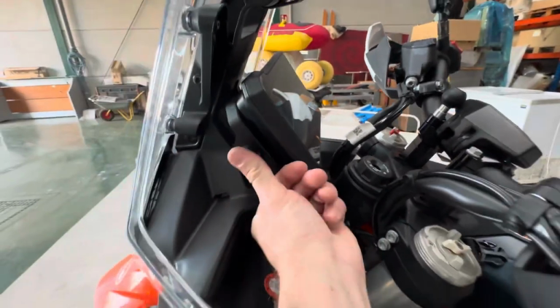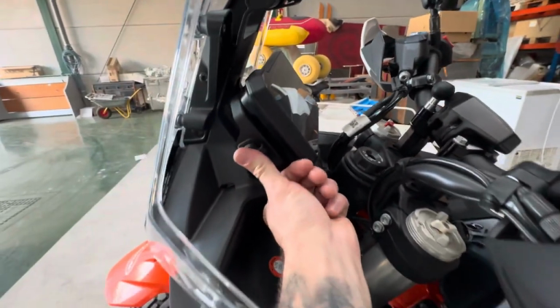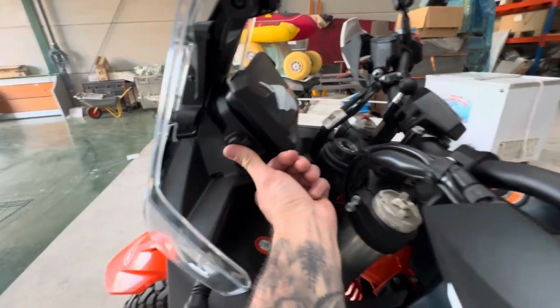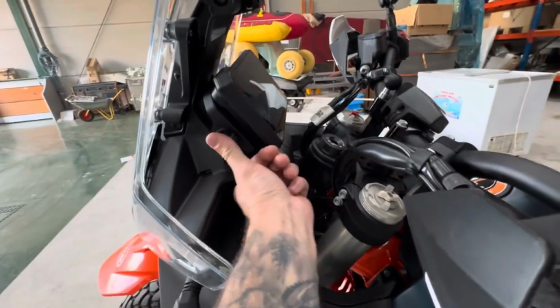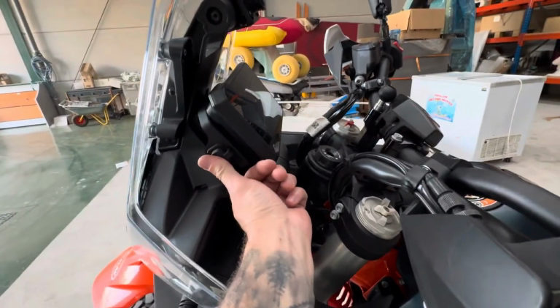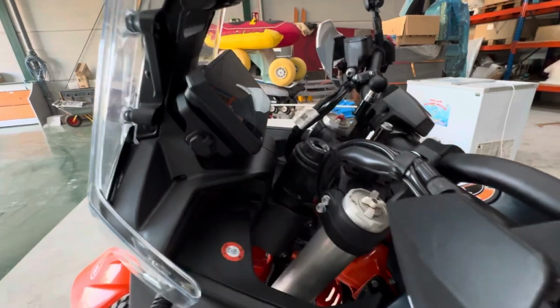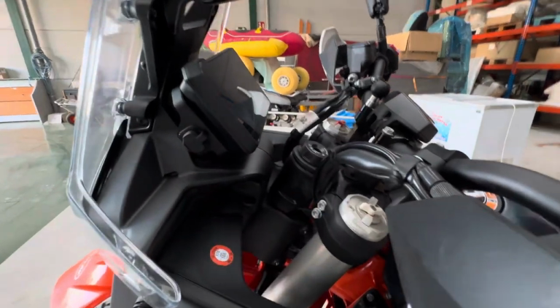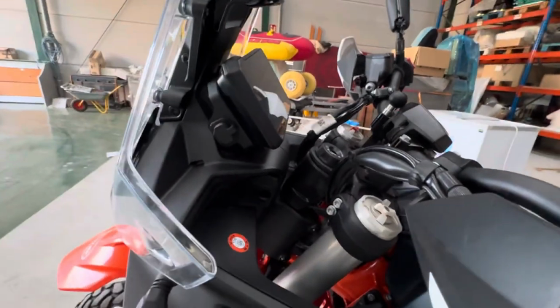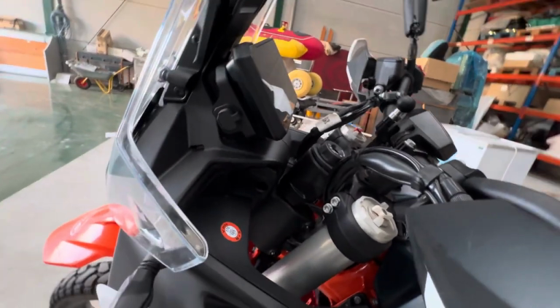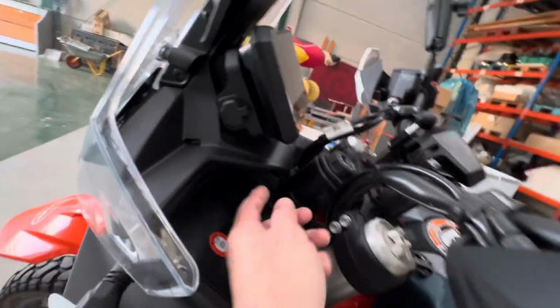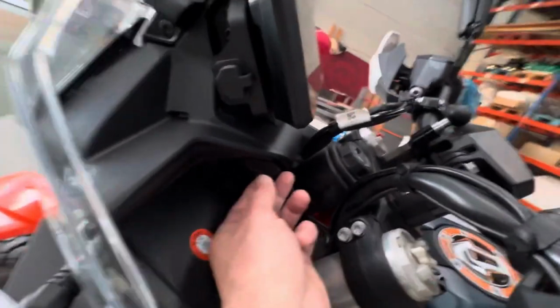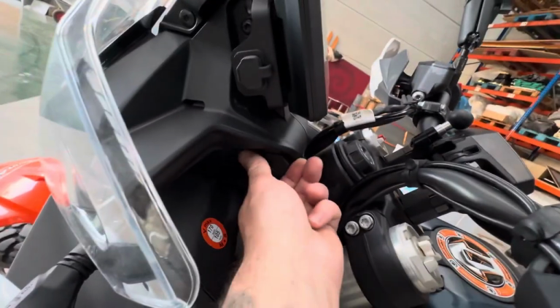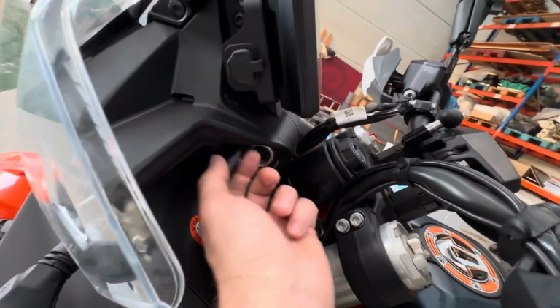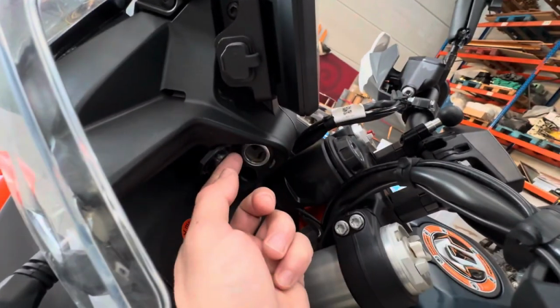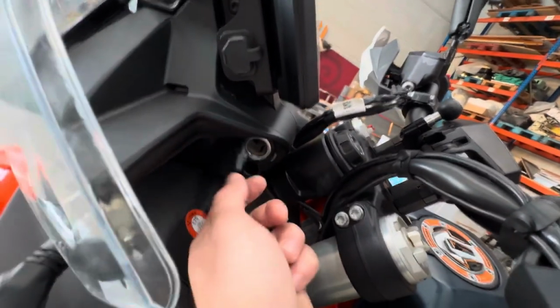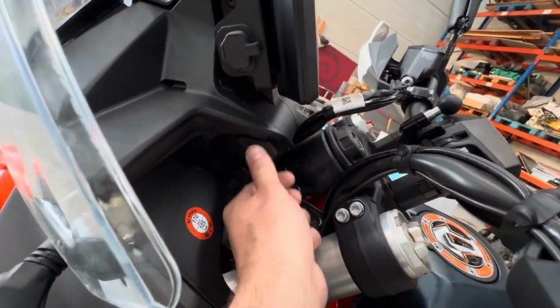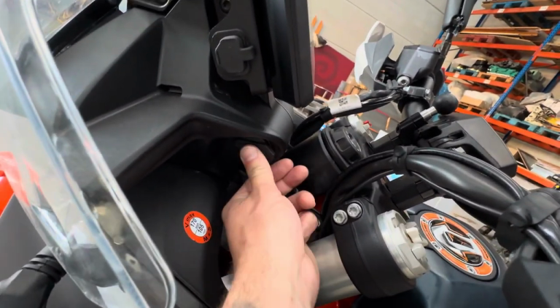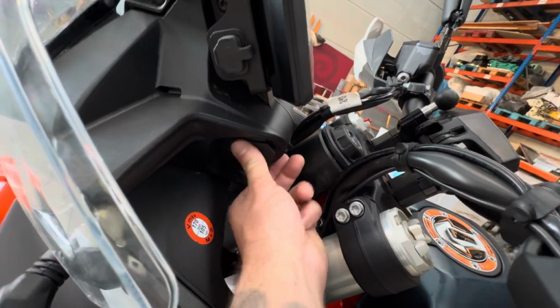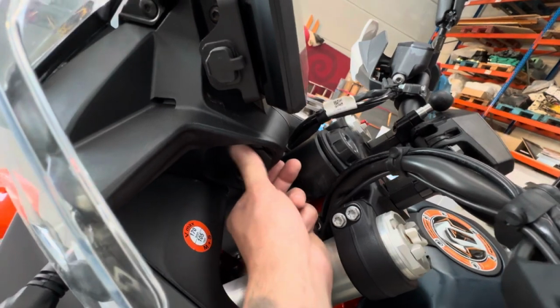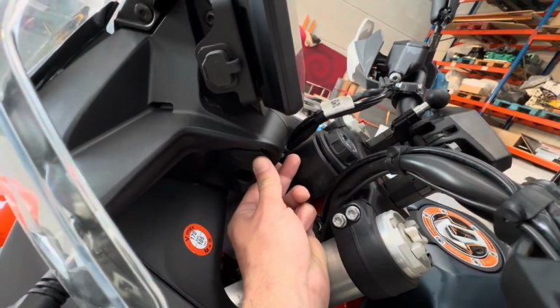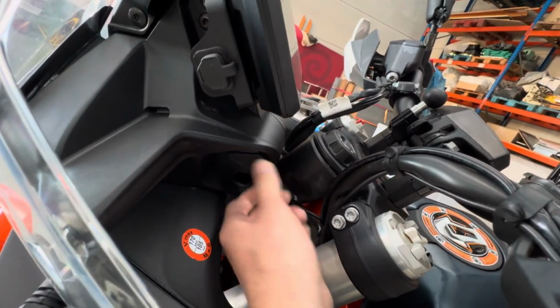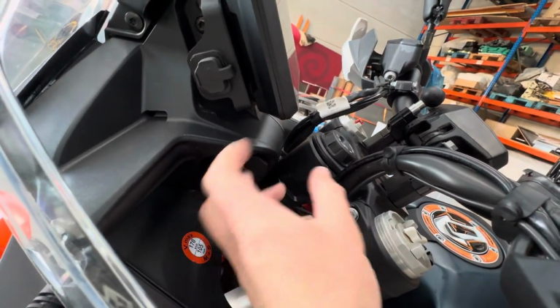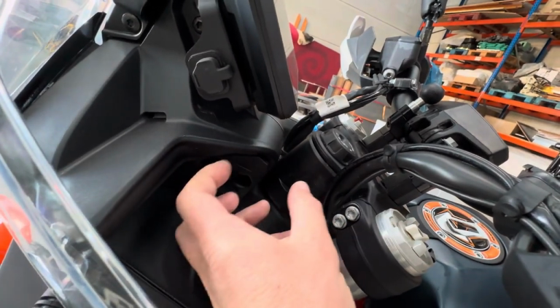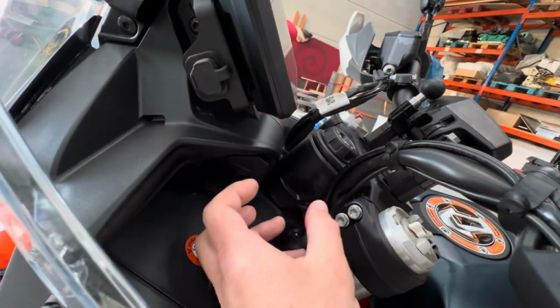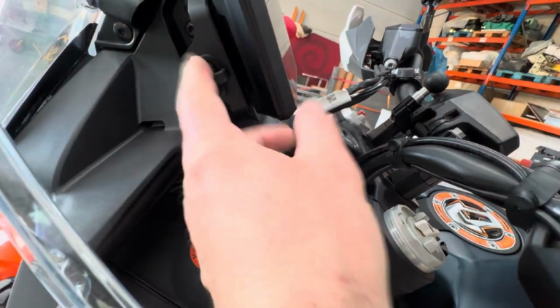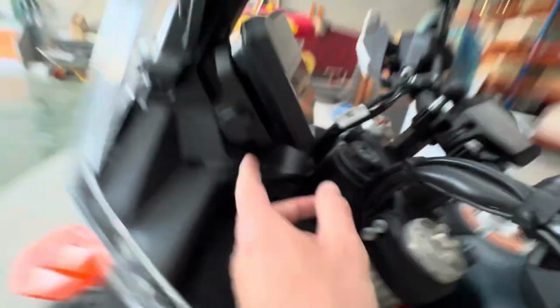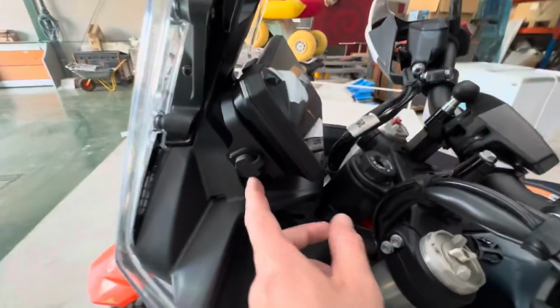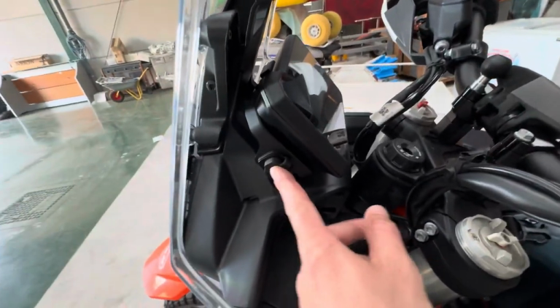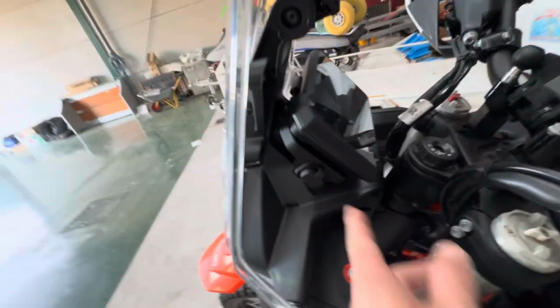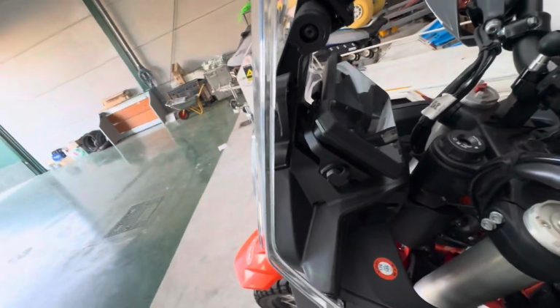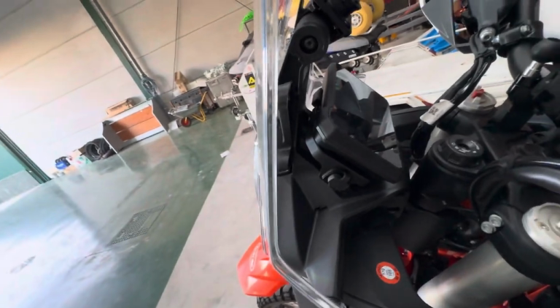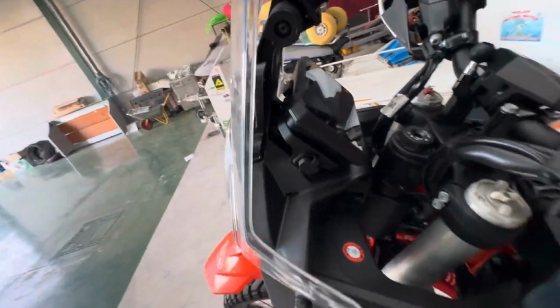This bike now has a USB port — not replacing but in addition to the standard car-style 12V socket. So you don't need an adapter anymore; you can plug your phone directly into USB and charge it.